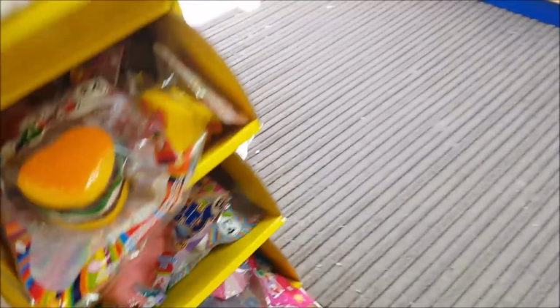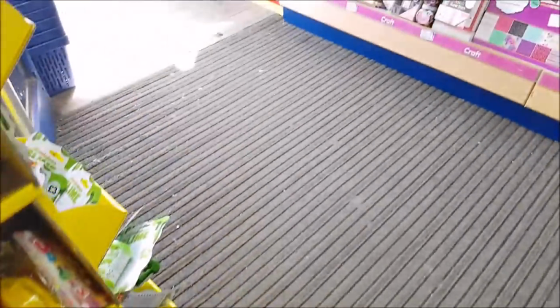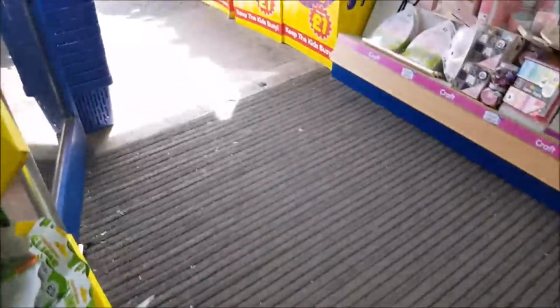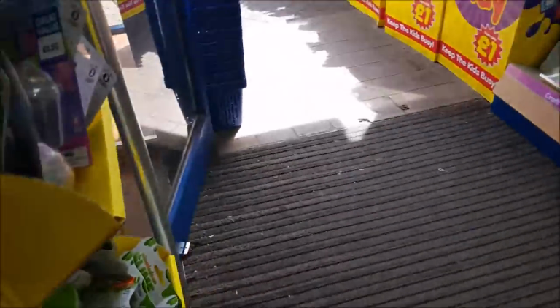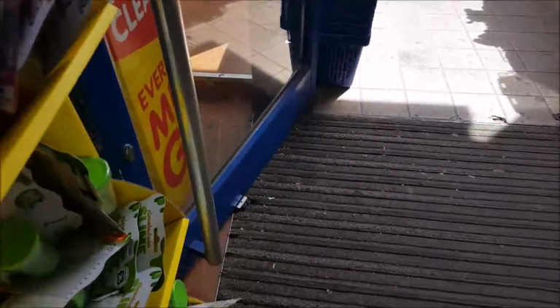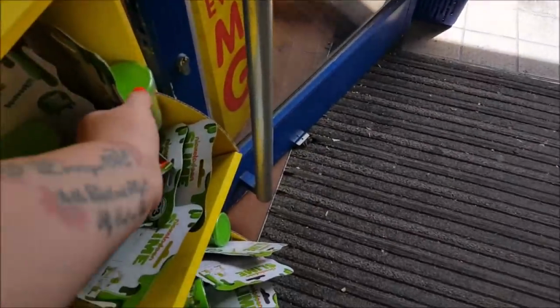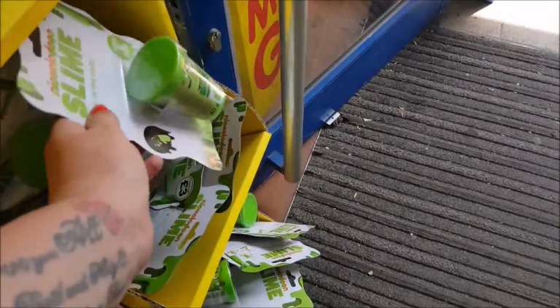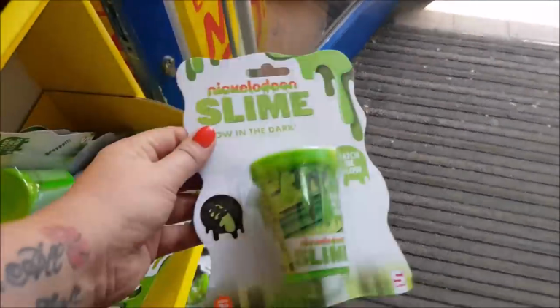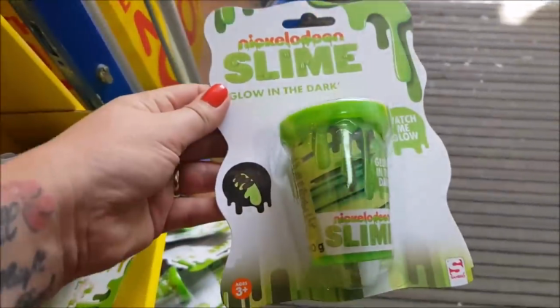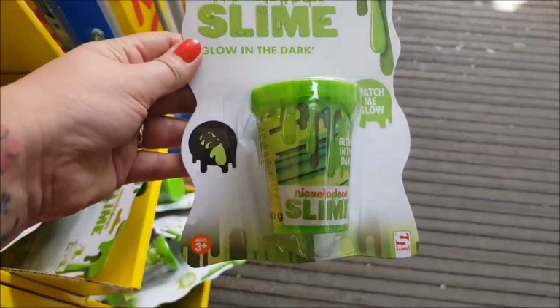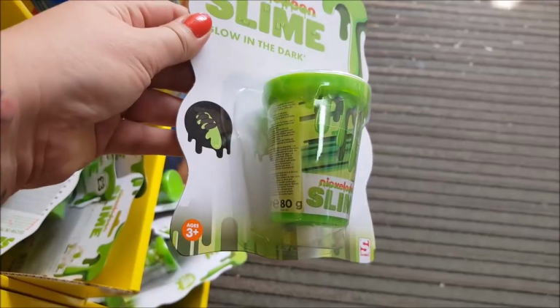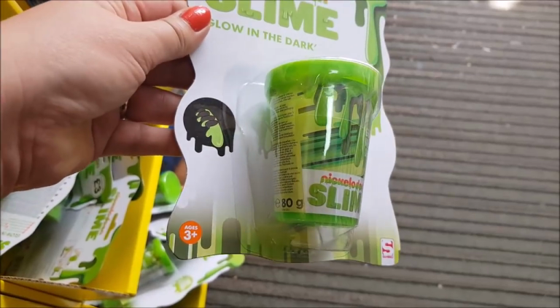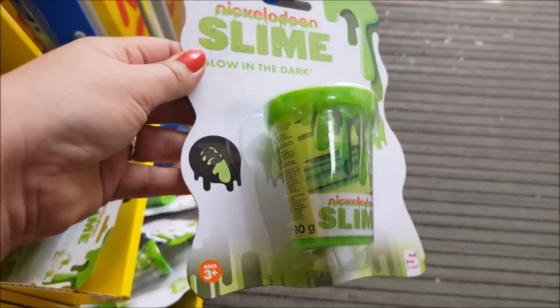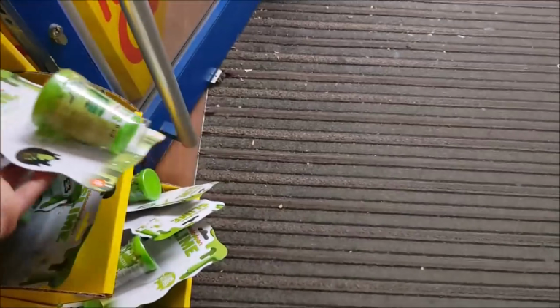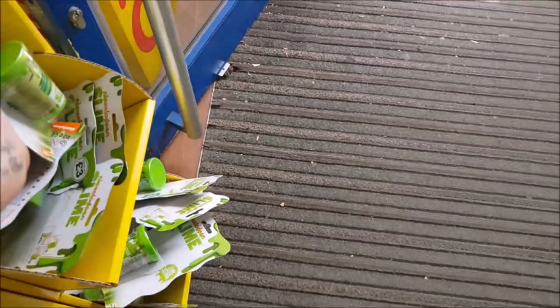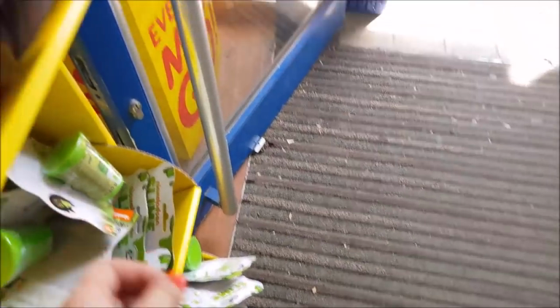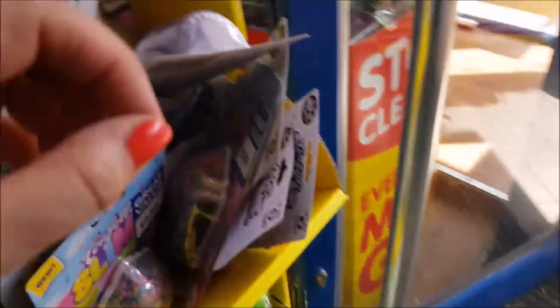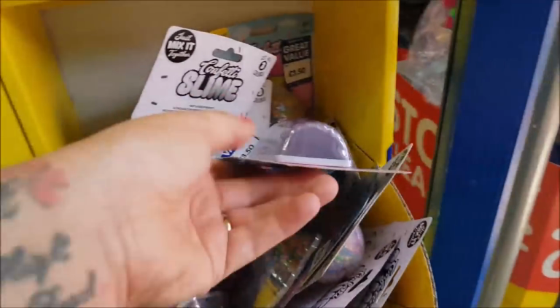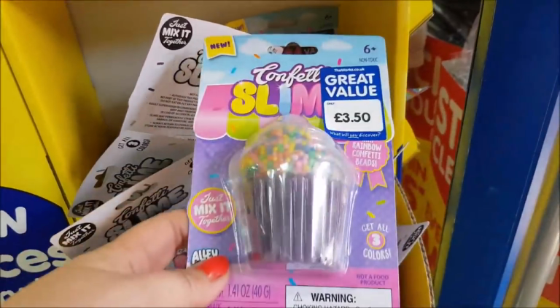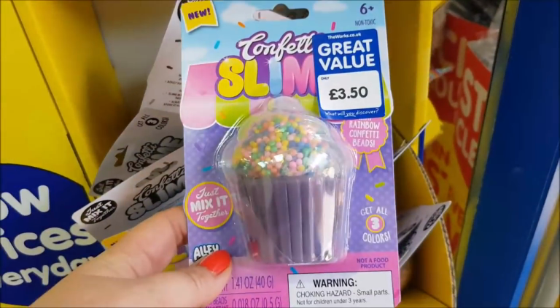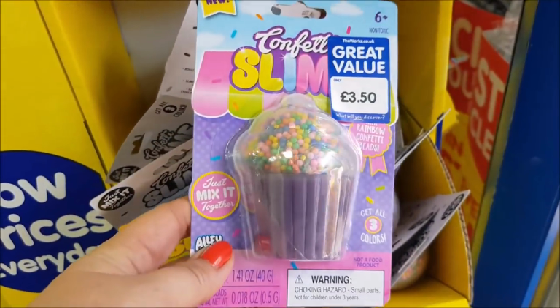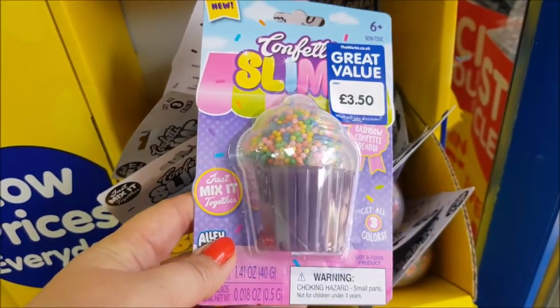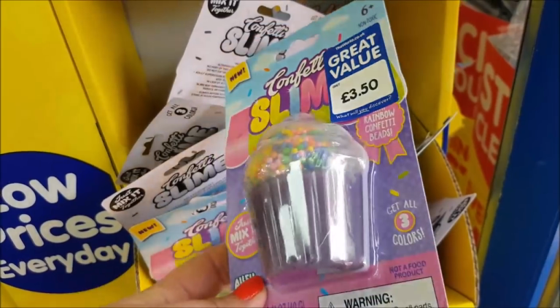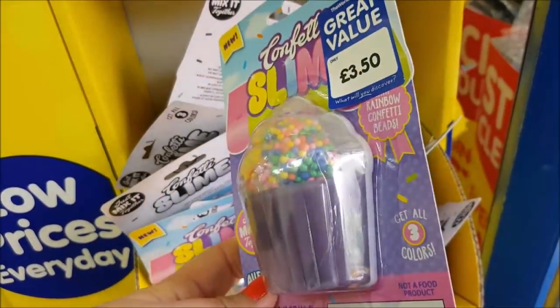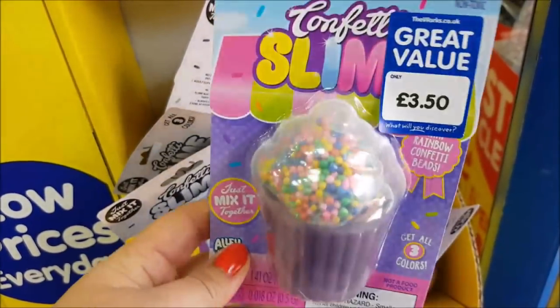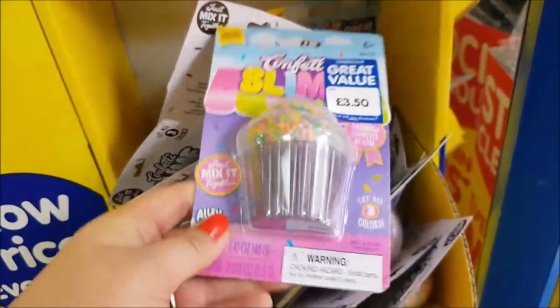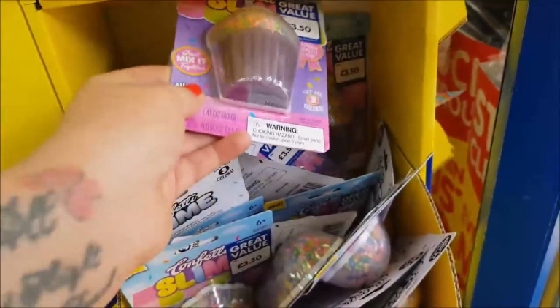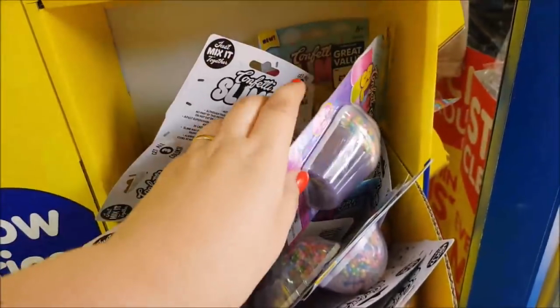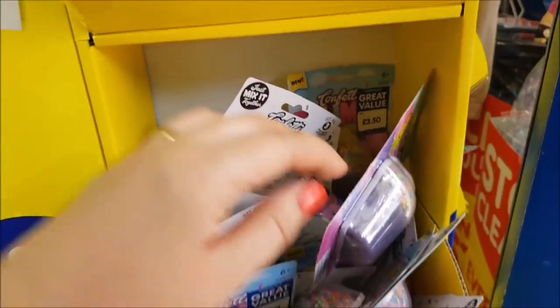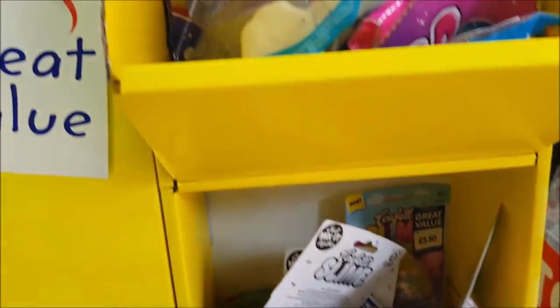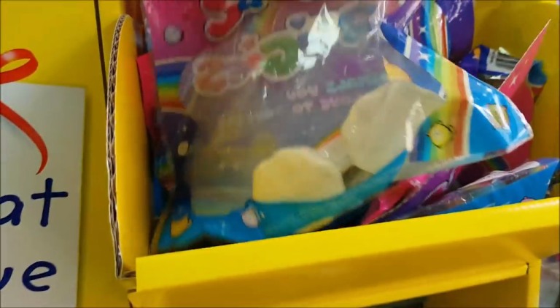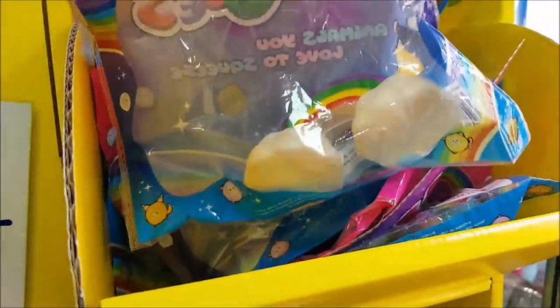We've got some slime around here — Nickelodeon slime, I think that's the really sloppy stuff. There's a confetti slime for £3.50 and a little rainbow one.